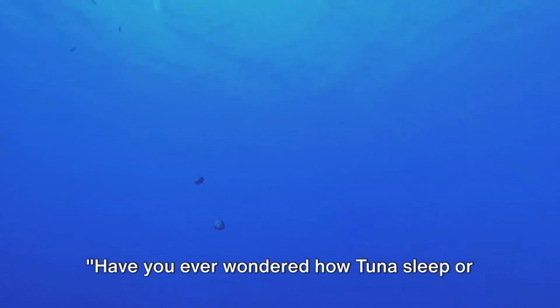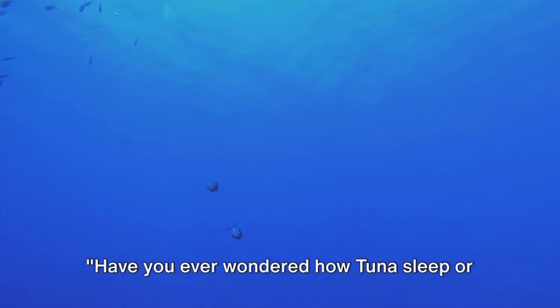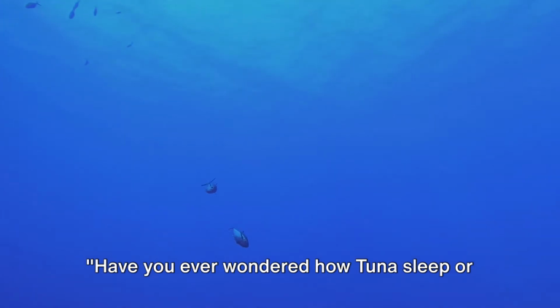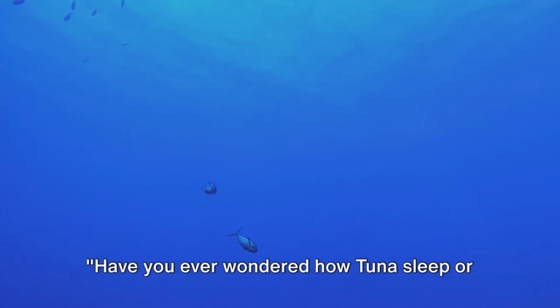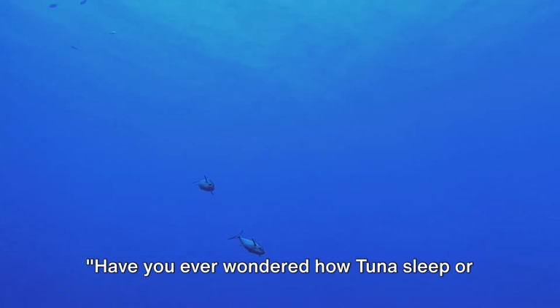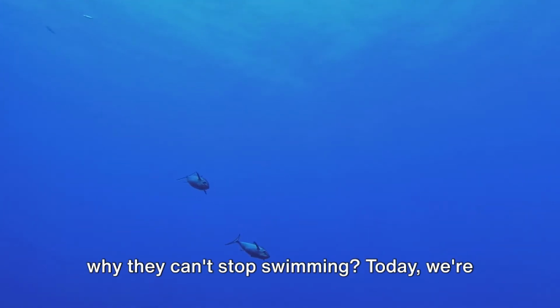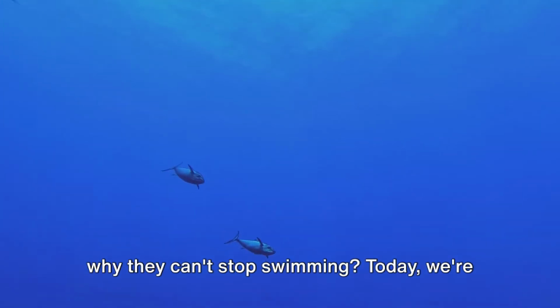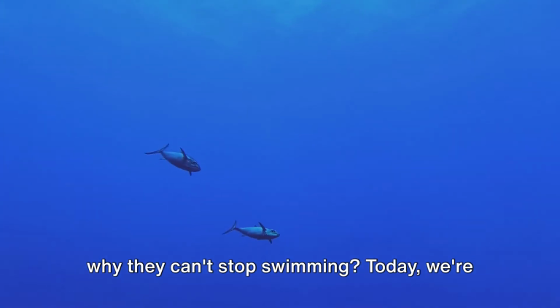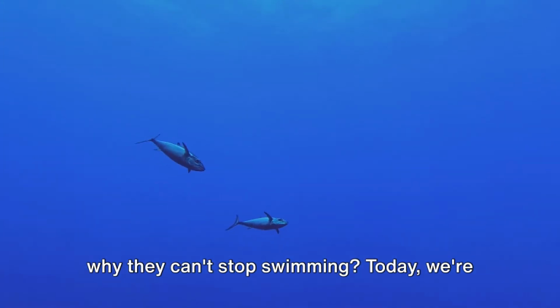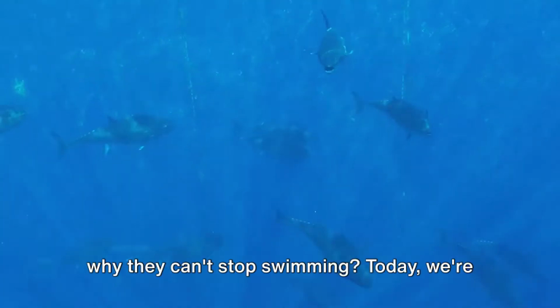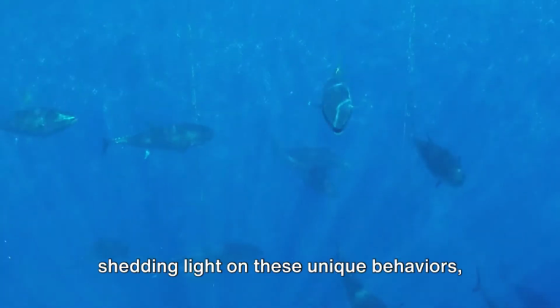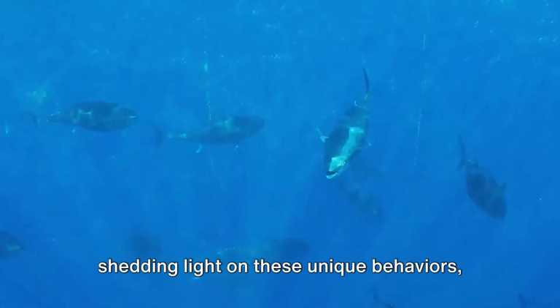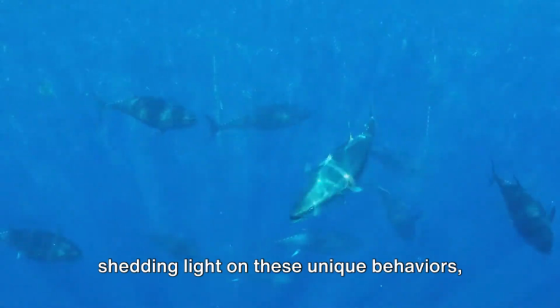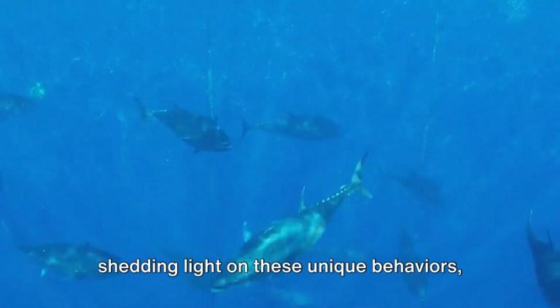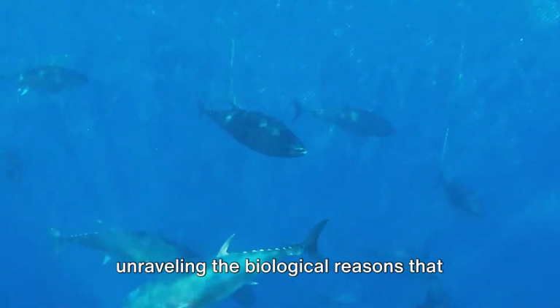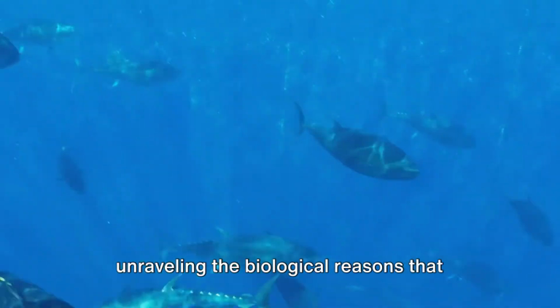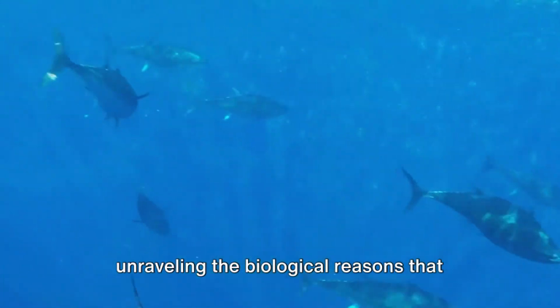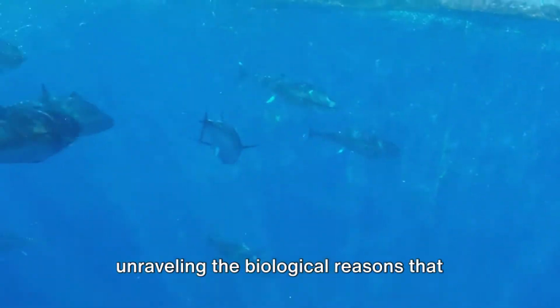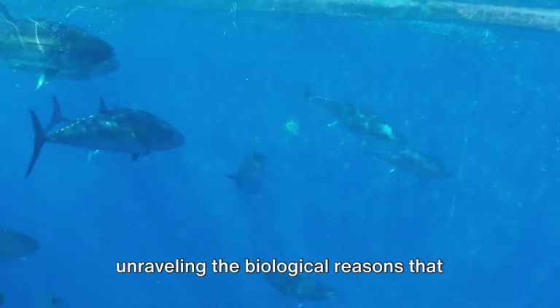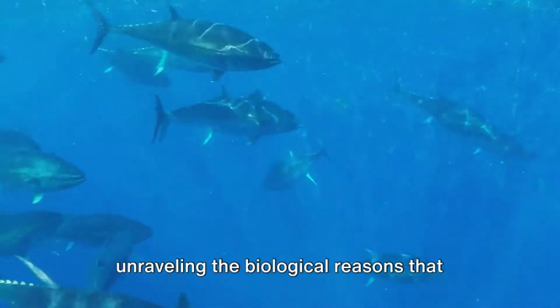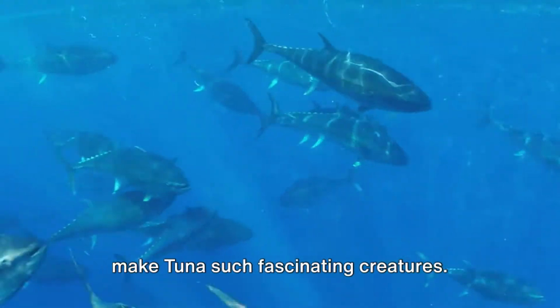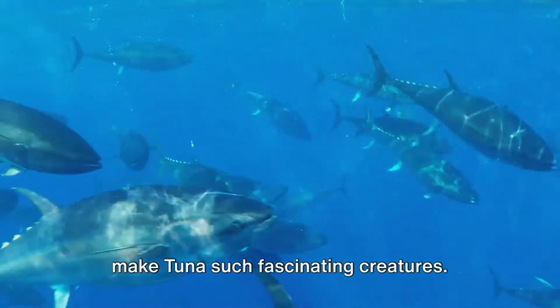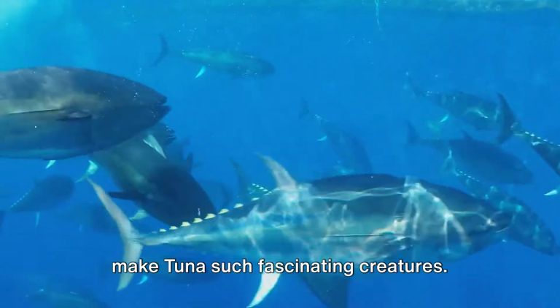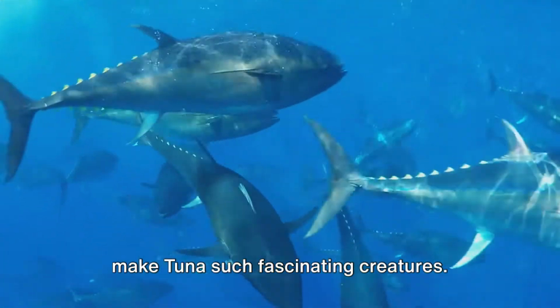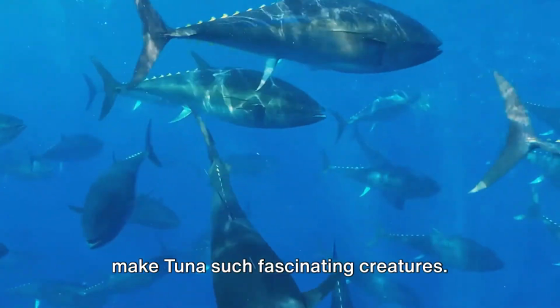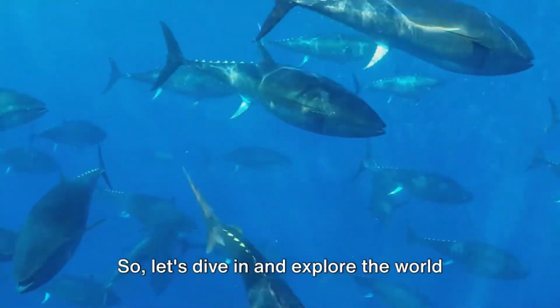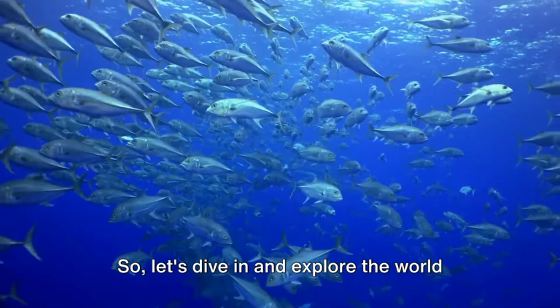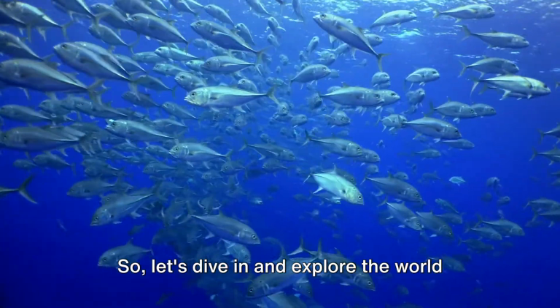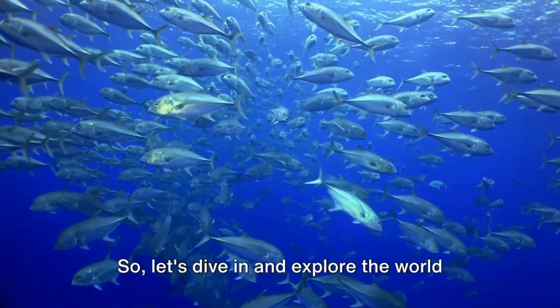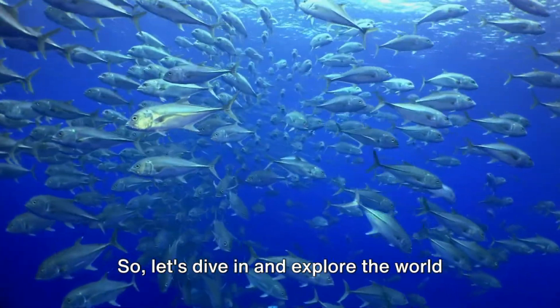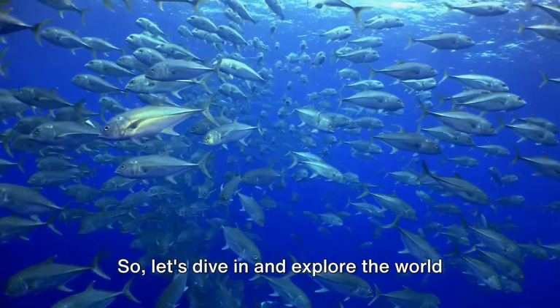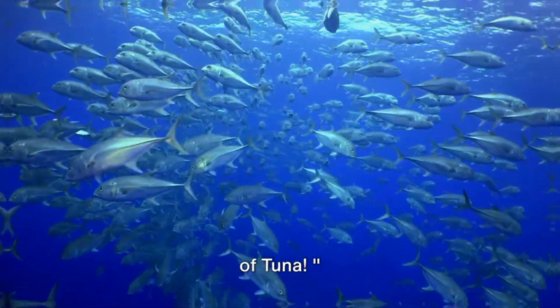Have you ever wondered how tuna sleep or why they can't stop swimming? Today we're shedding light on these unique behaviors, unraveling the biological reasons that make tuna such fascinating creatures. So let's dive in and explore the world of tuna.